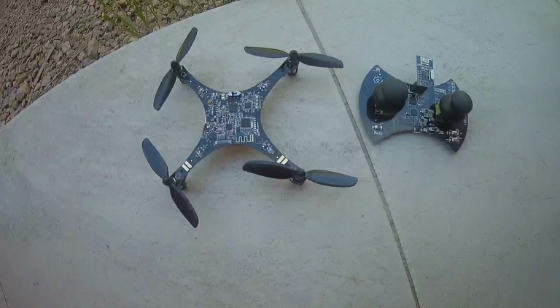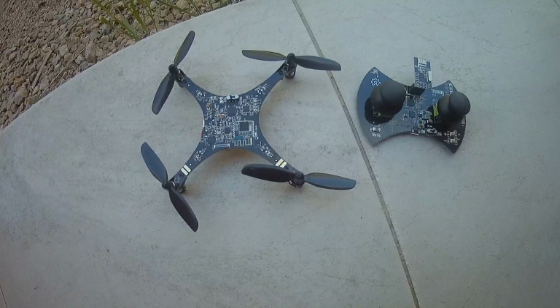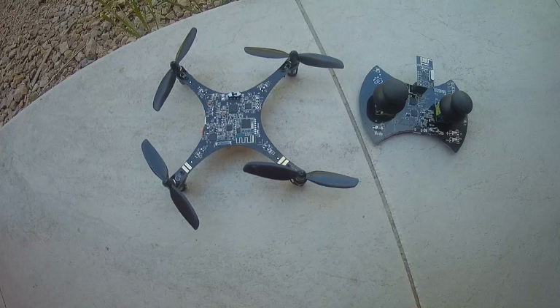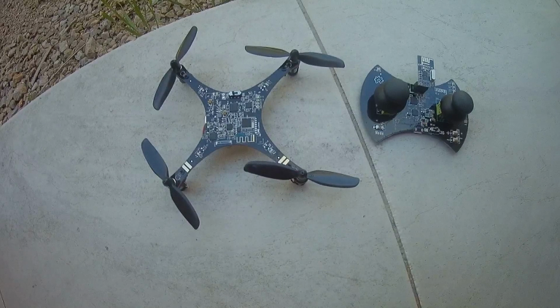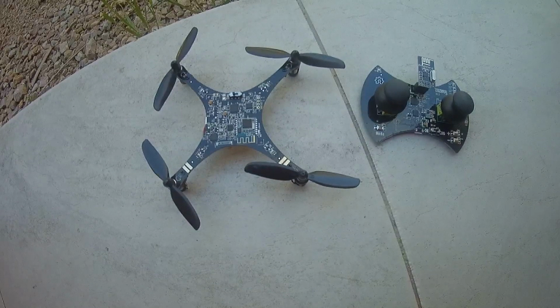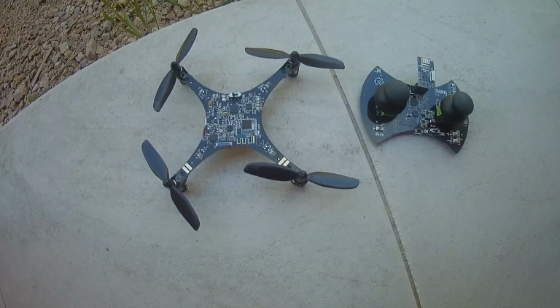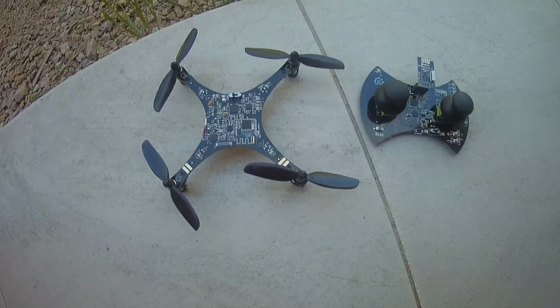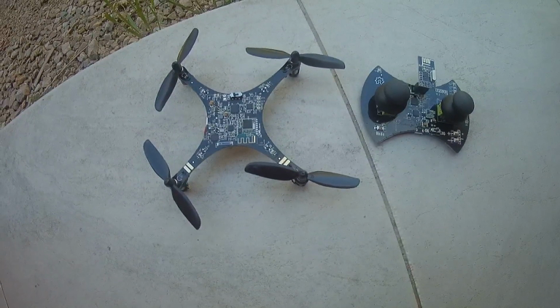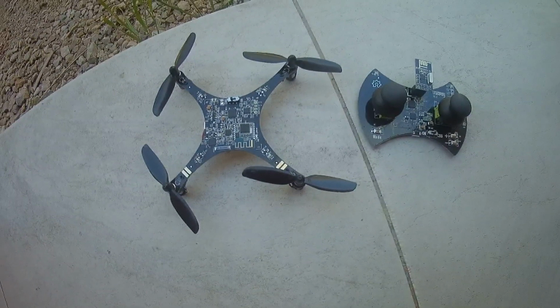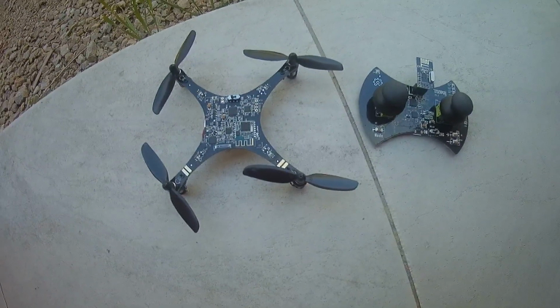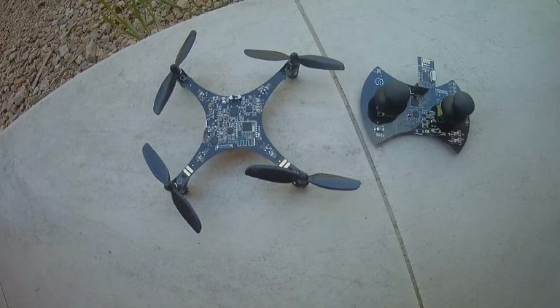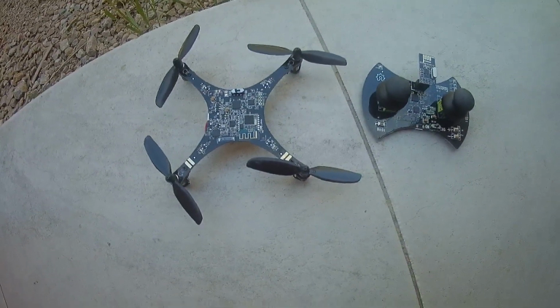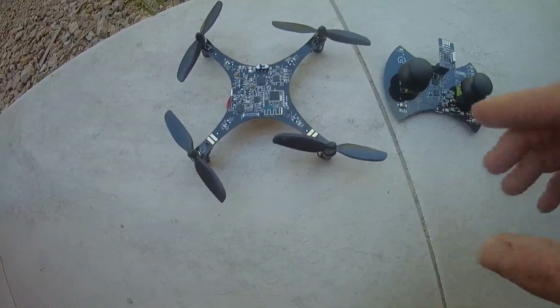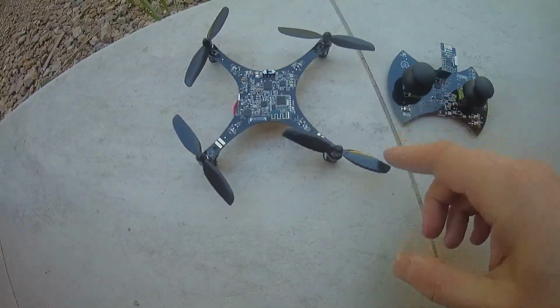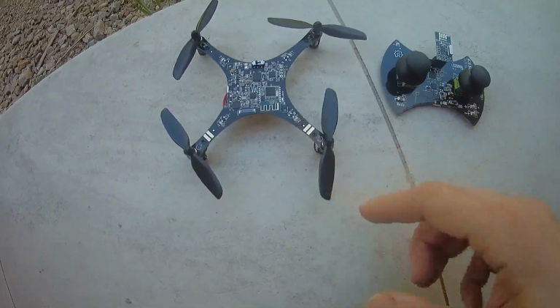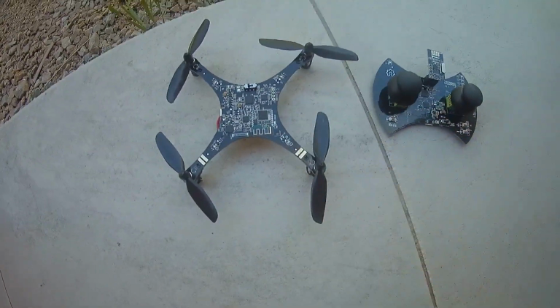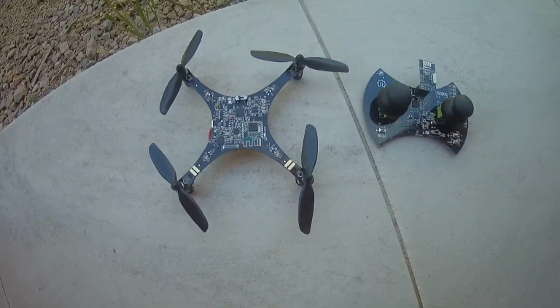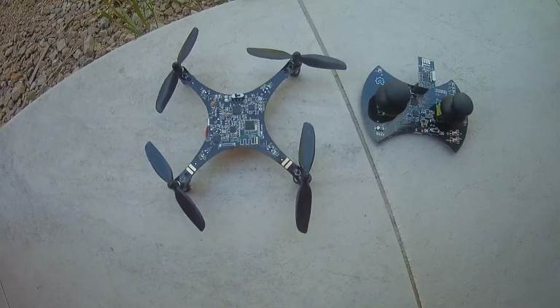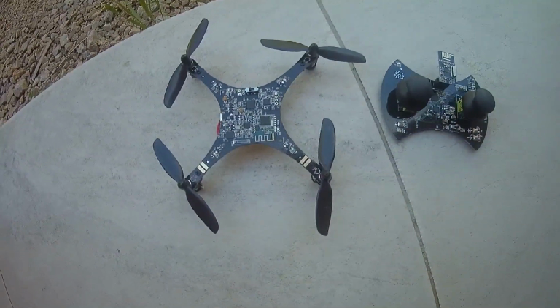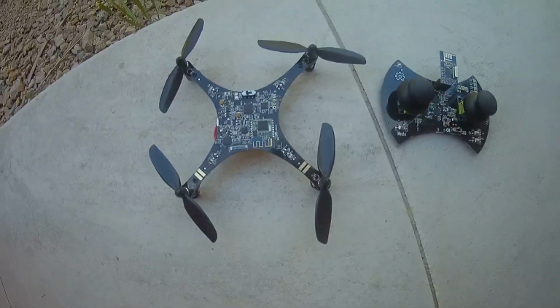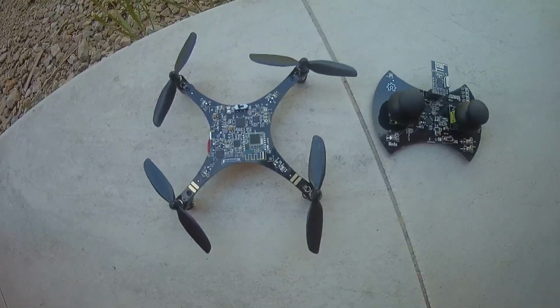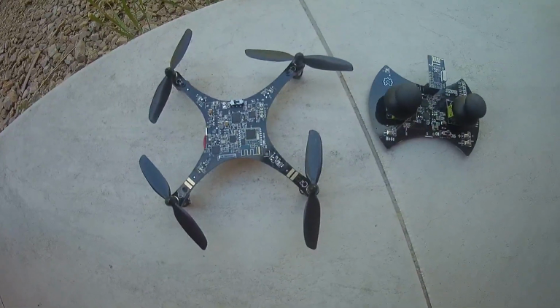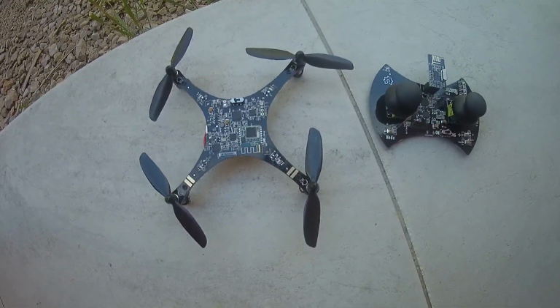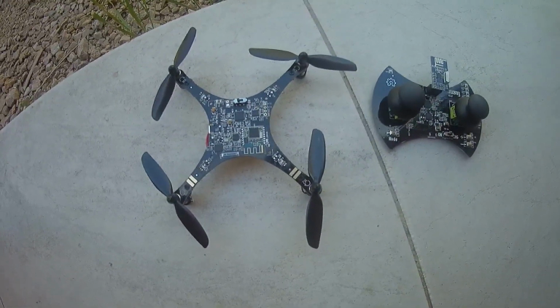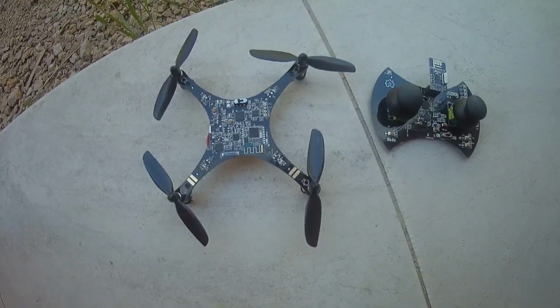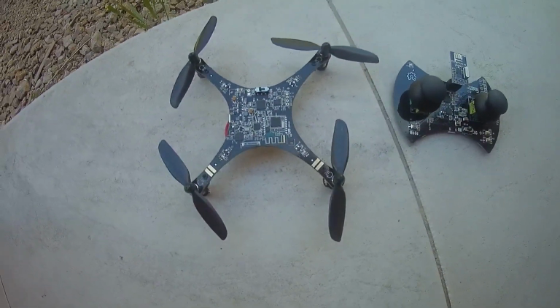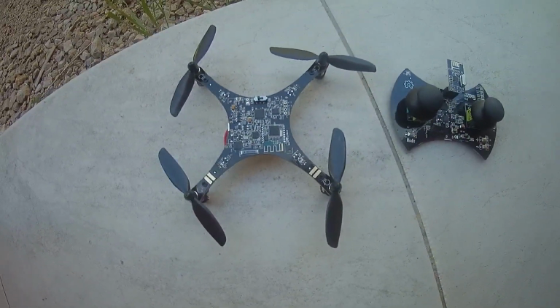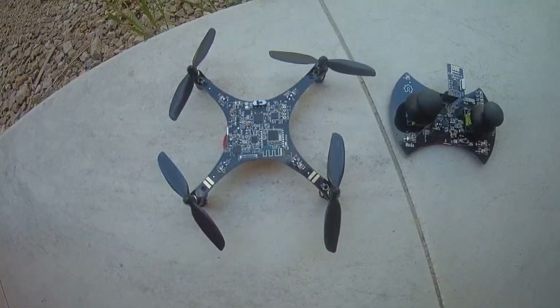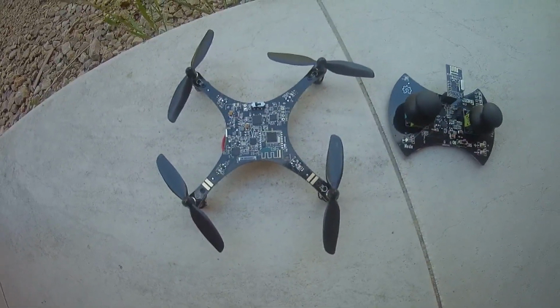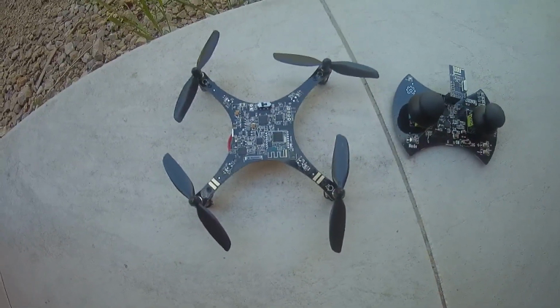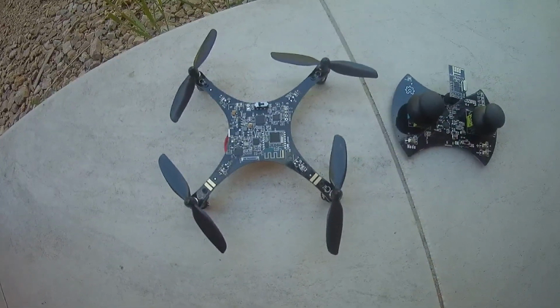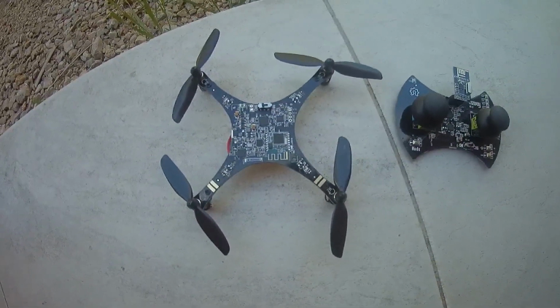Hi, welcome to the first auto test of the Craze Pony Mini. I will fly with the default operating system with the default PID settings.